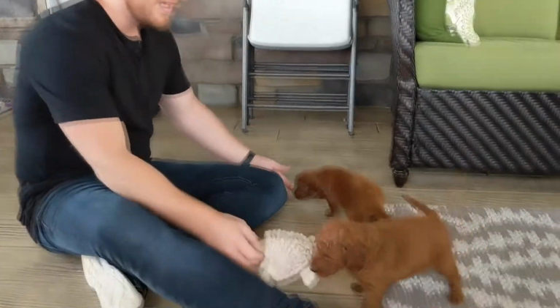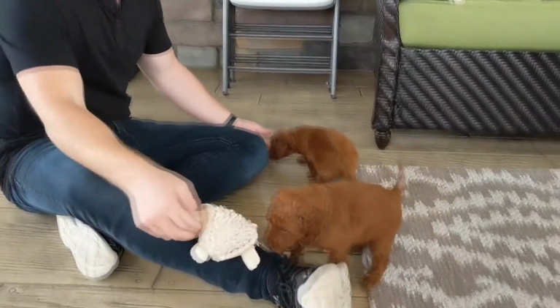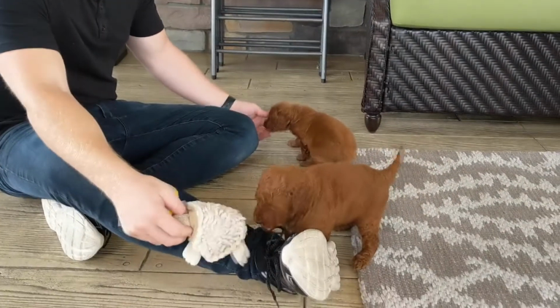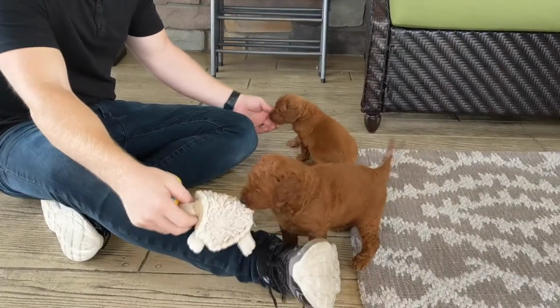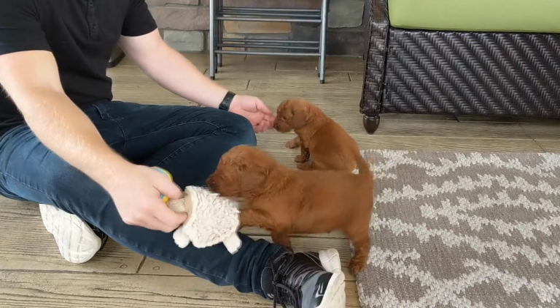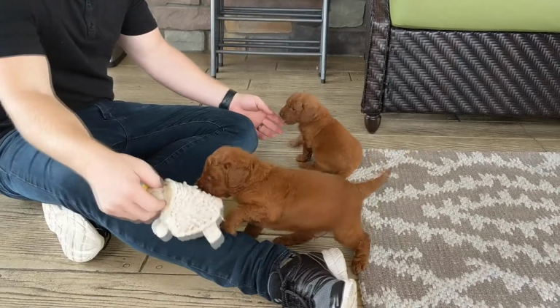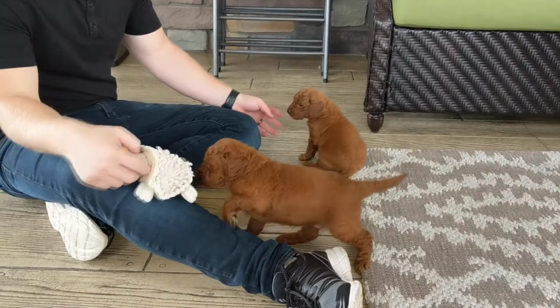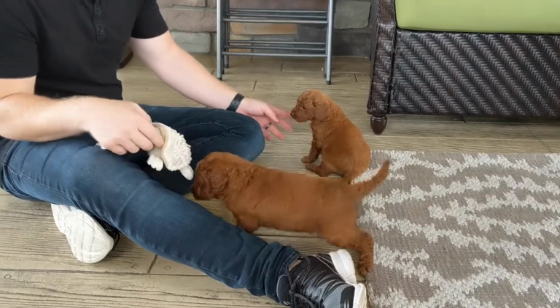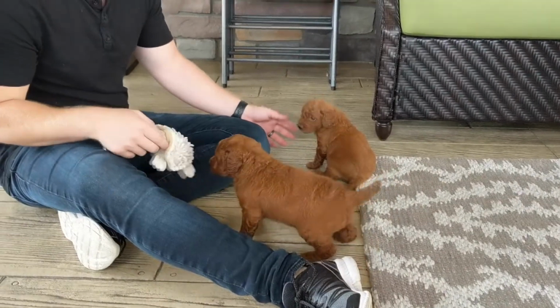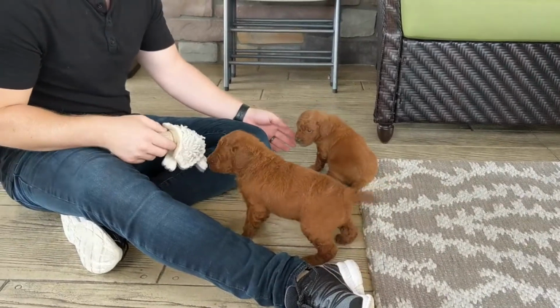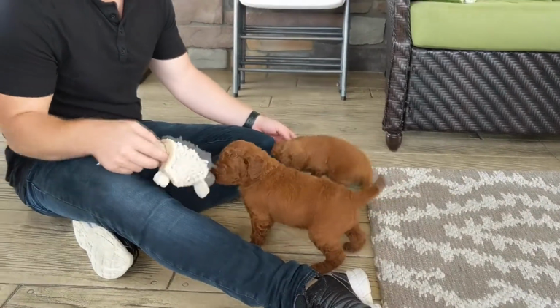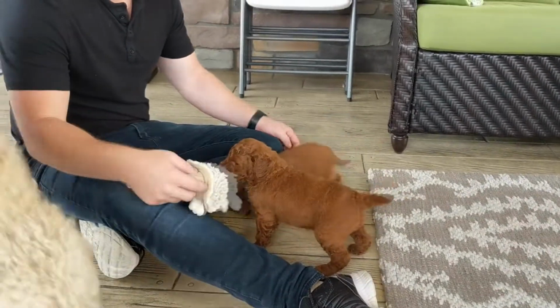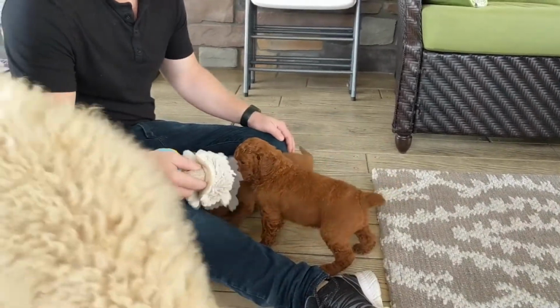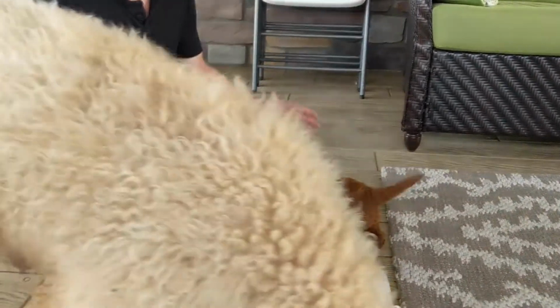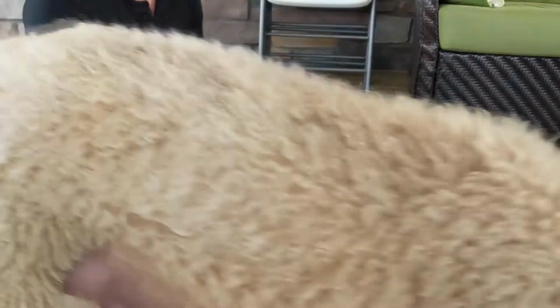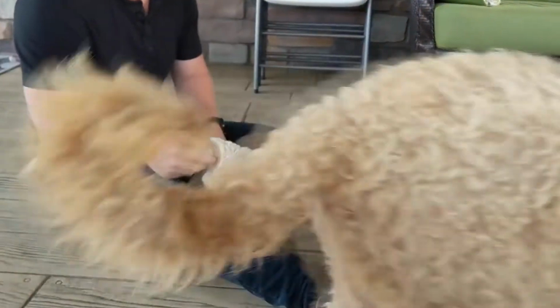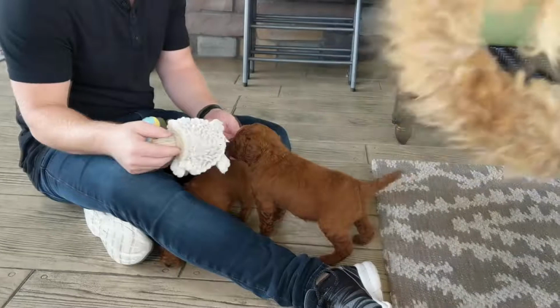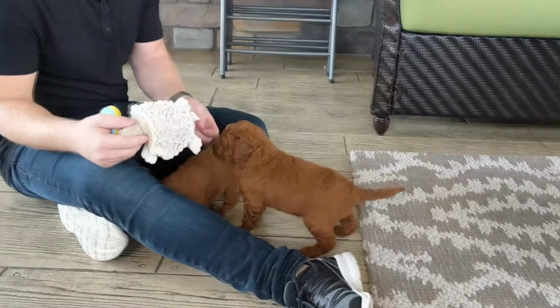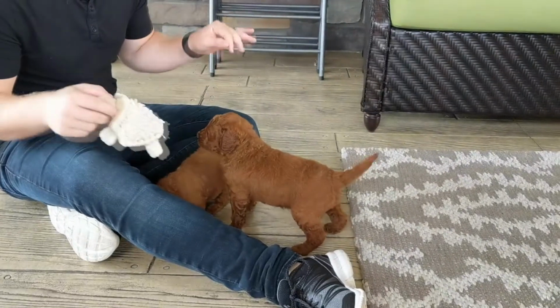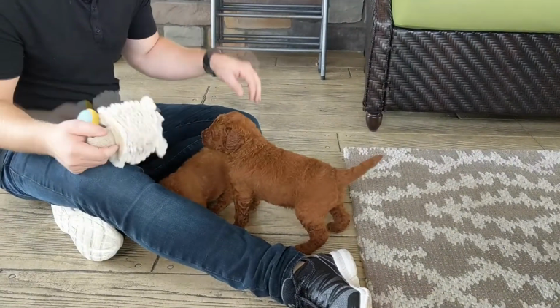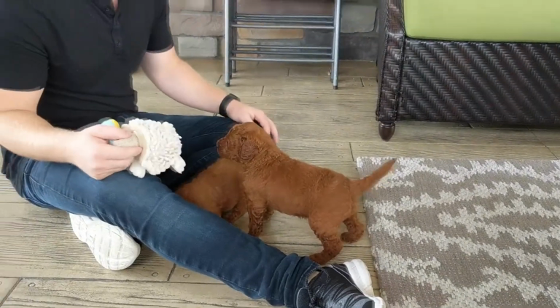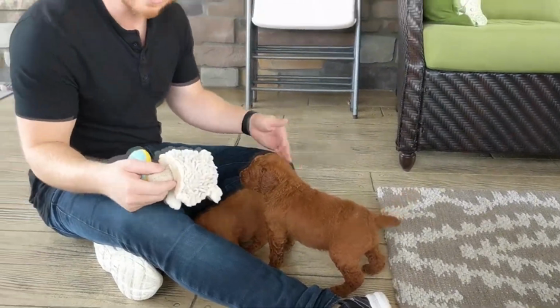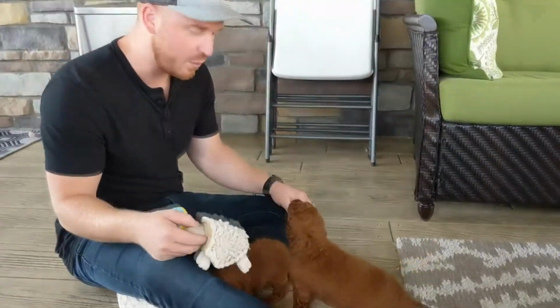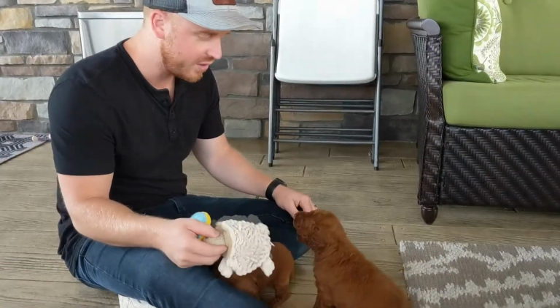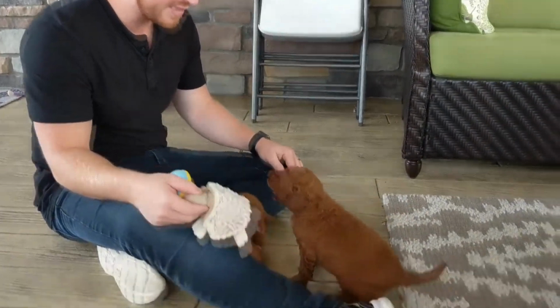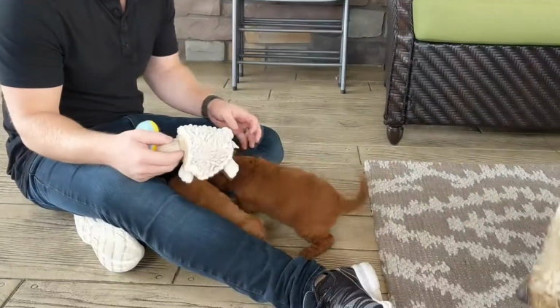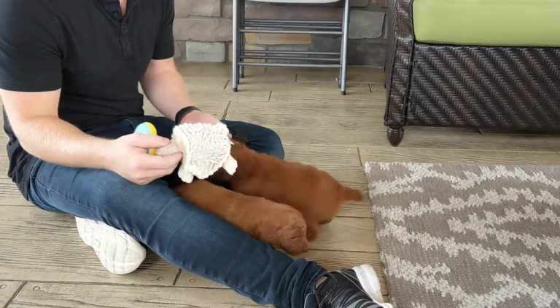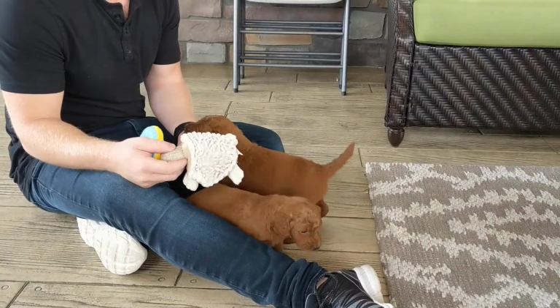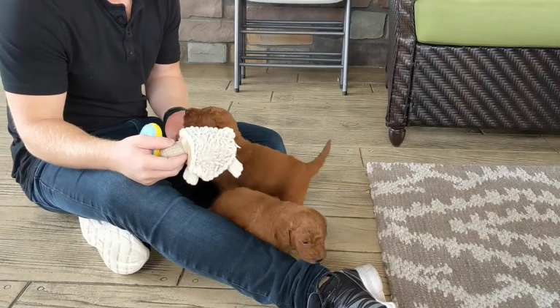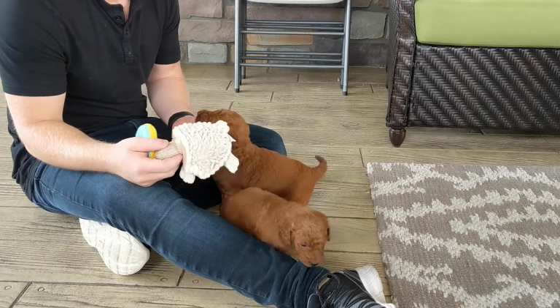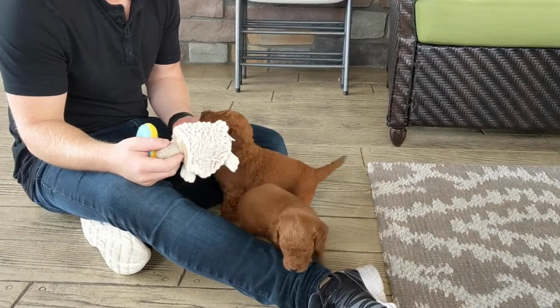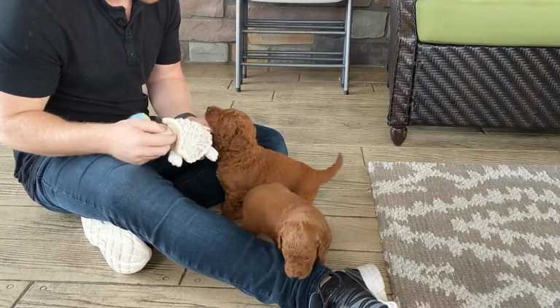I would definitely say Bruno is pretty social. They're both playing really good. He's maybe the little bit more outspoken one of these two. Good boy, wants to play.